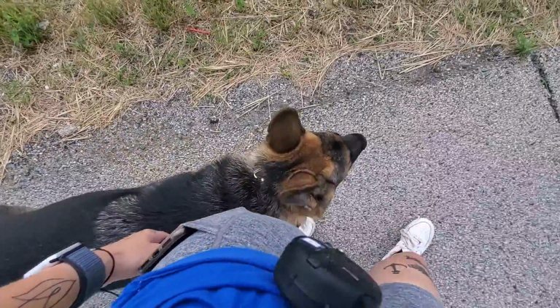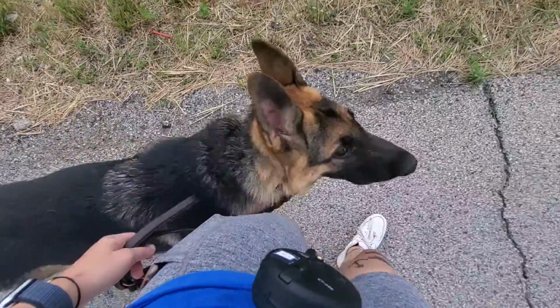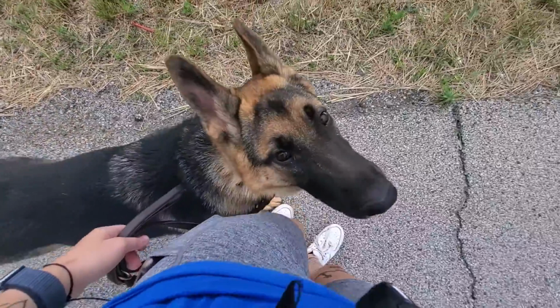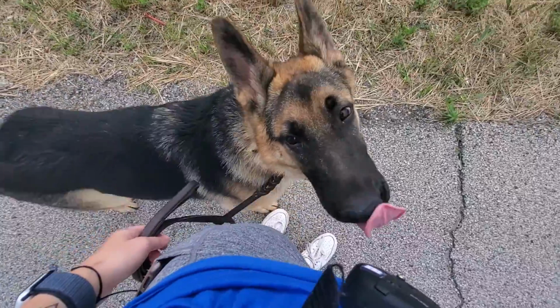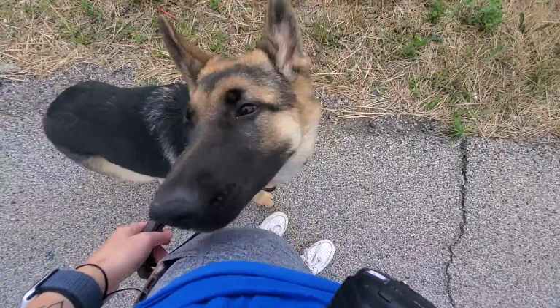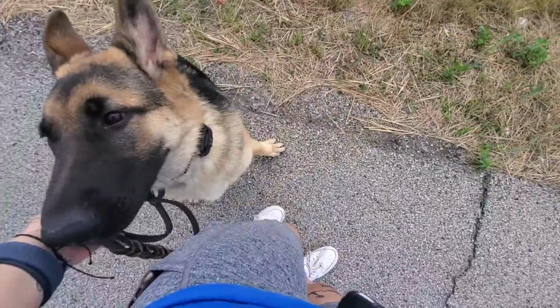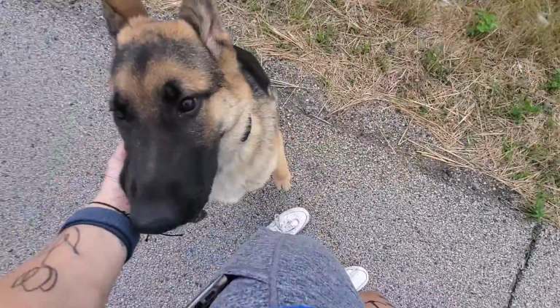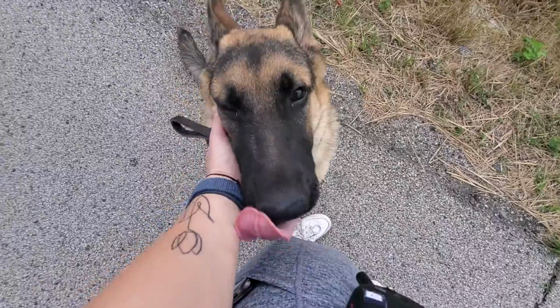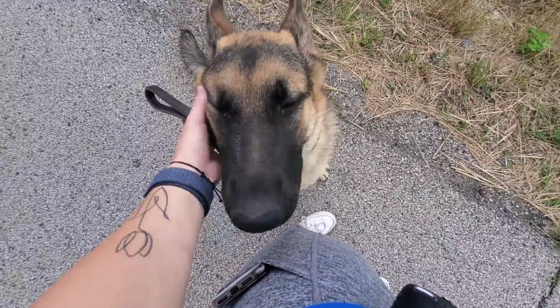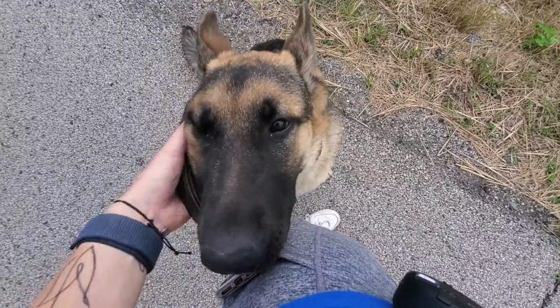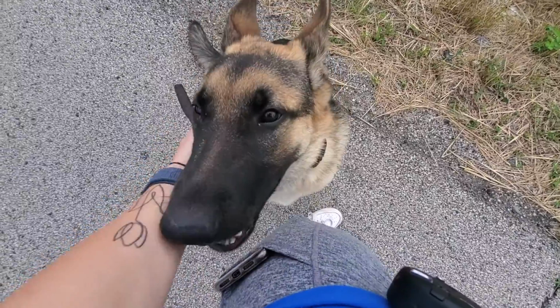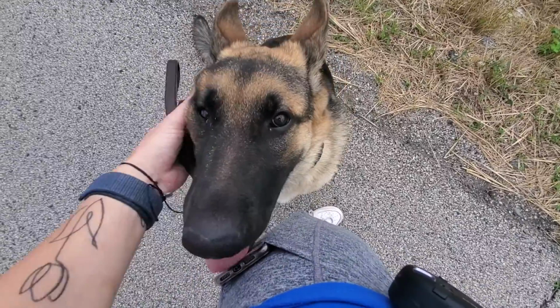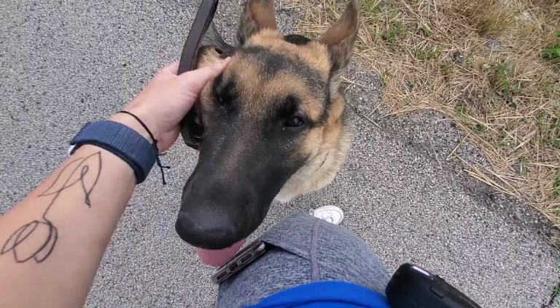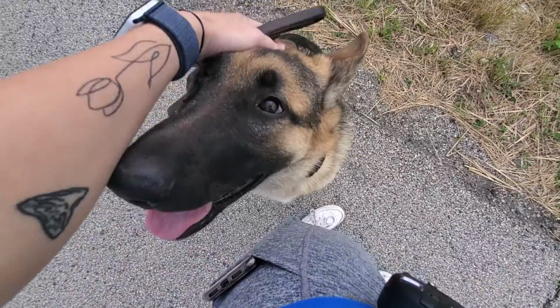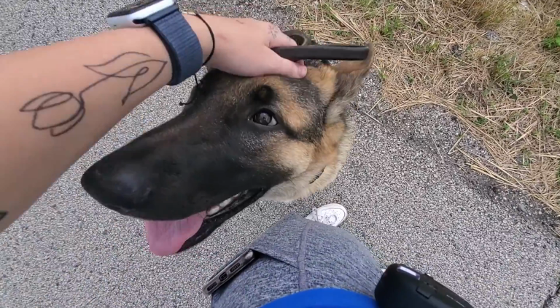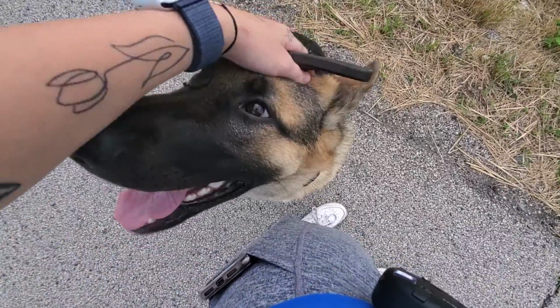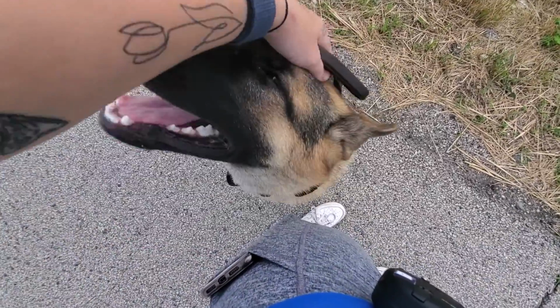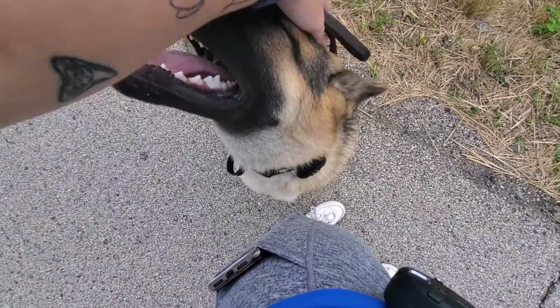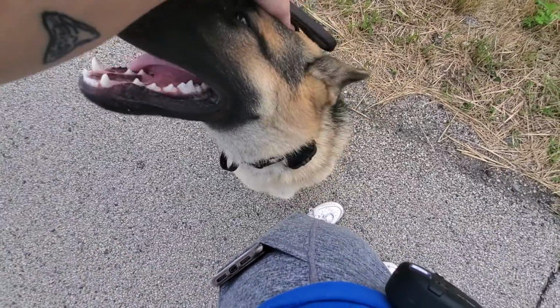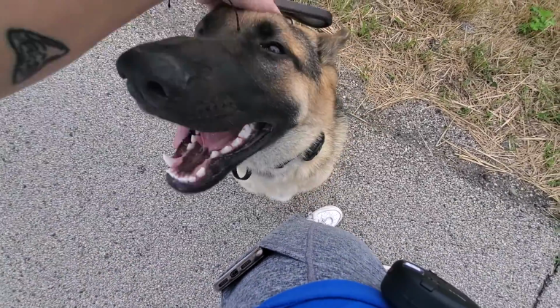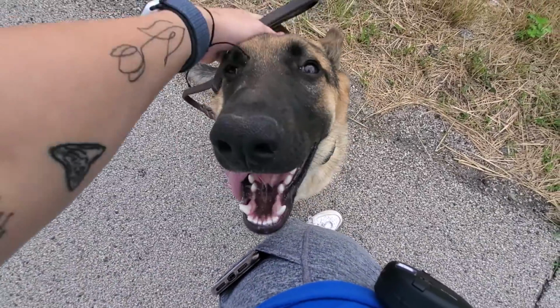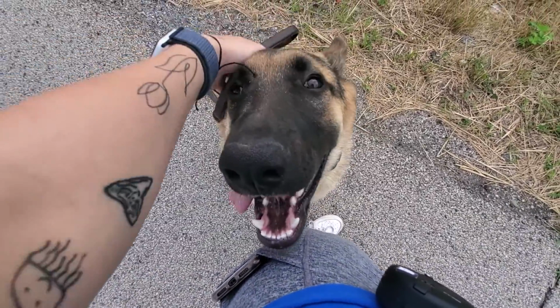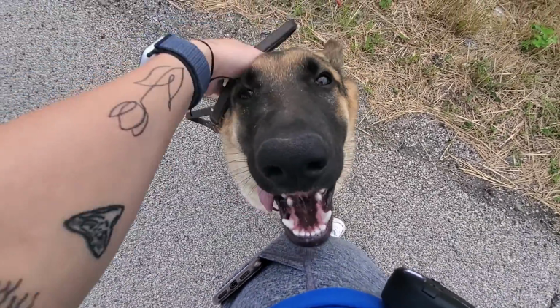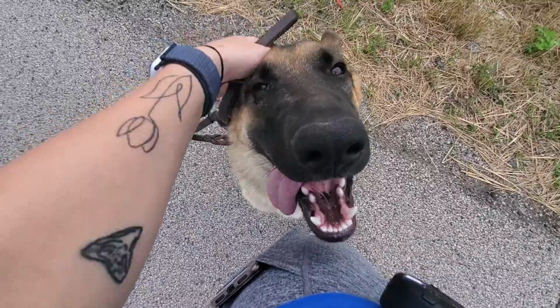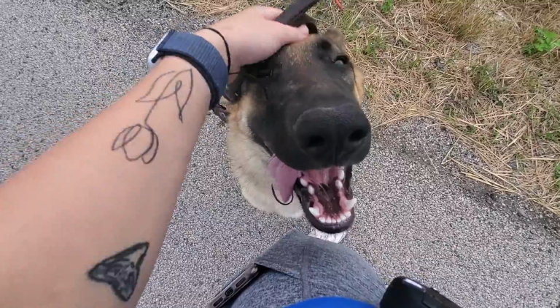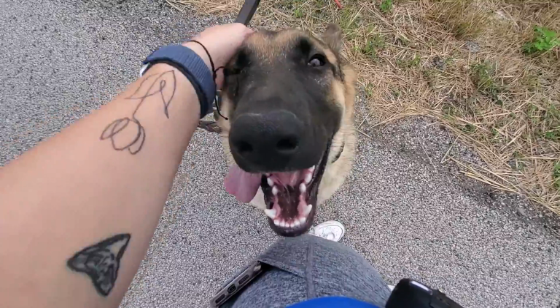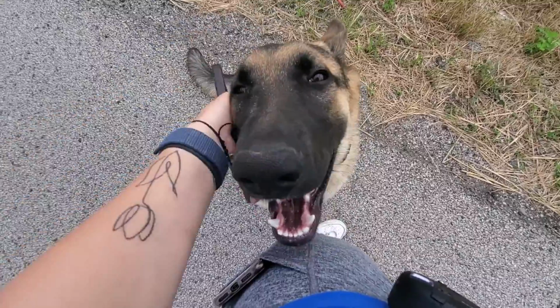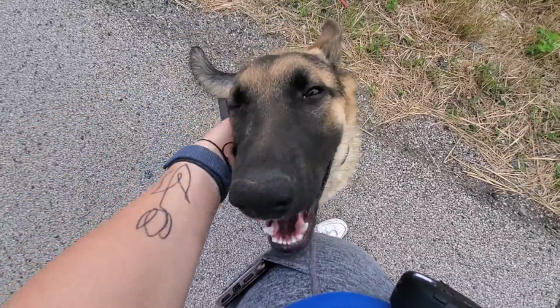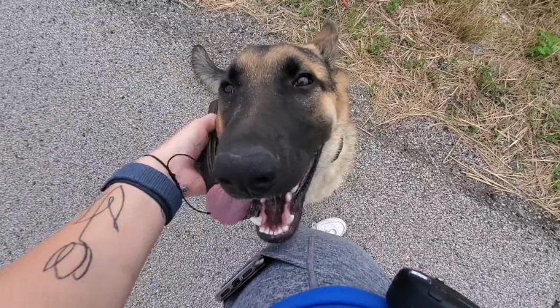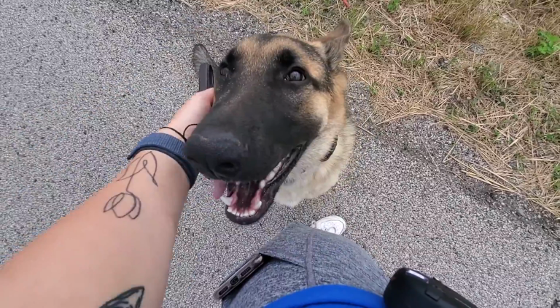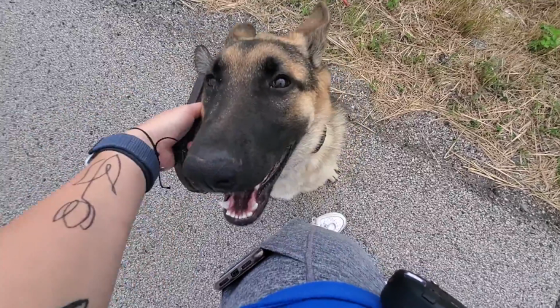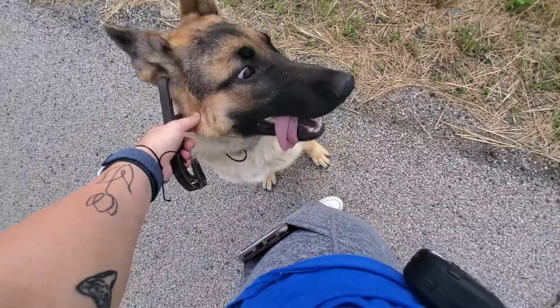Mochi, sit. Good boy. If you need to take a break — tie your shoes, anything like that — you can just ask Mochi to sit. And then when you're ready to walk again, you'll just ask Mochi to heel.